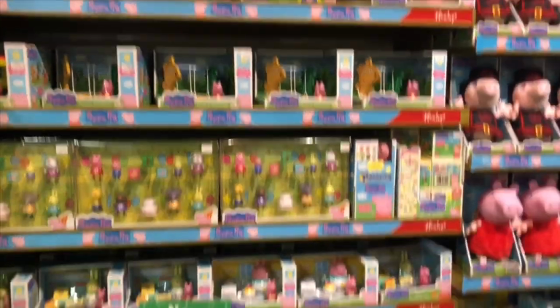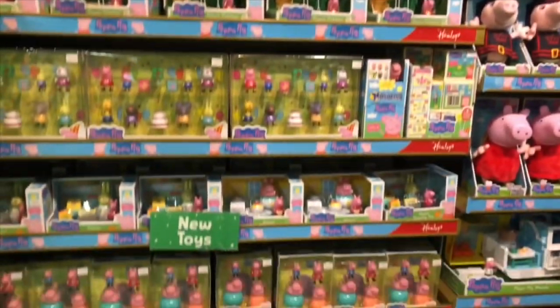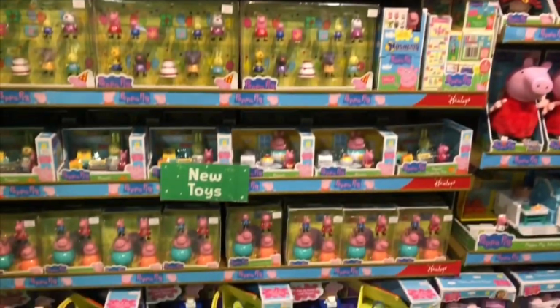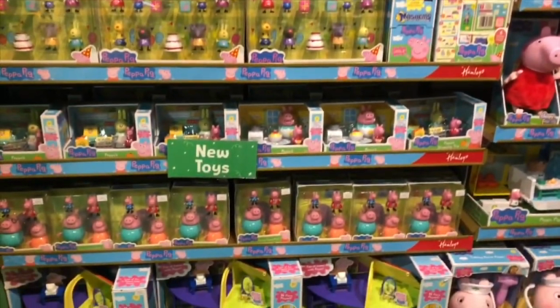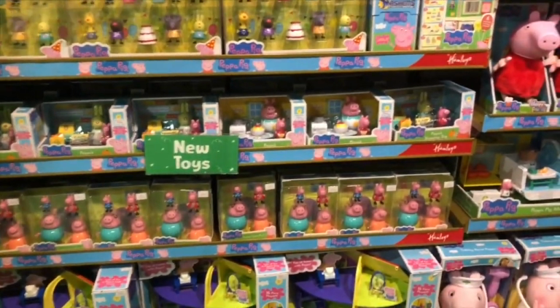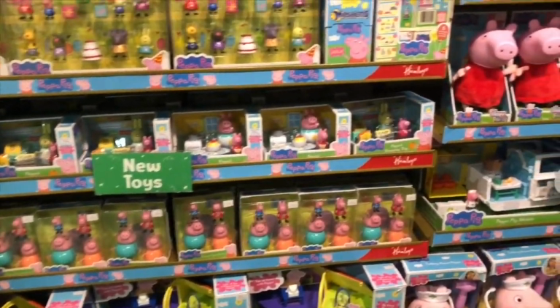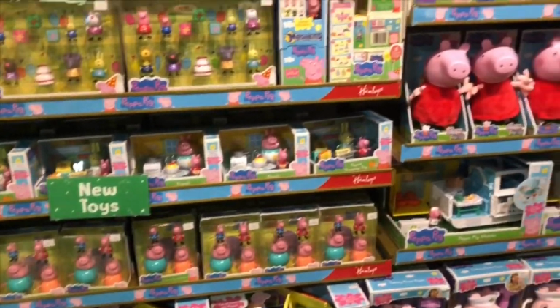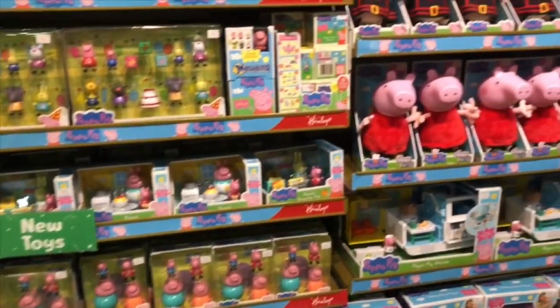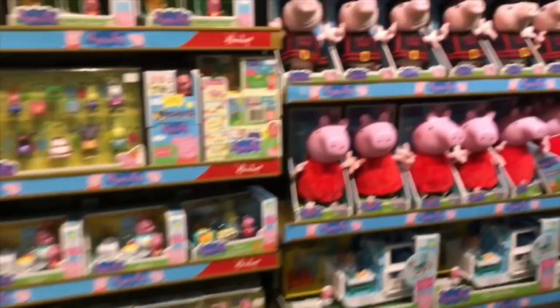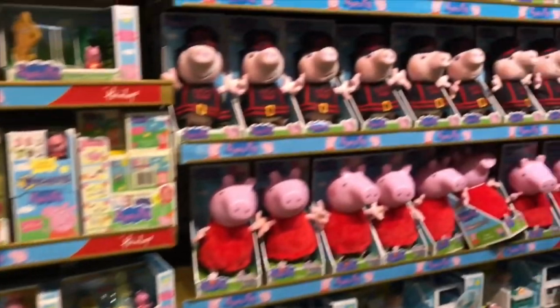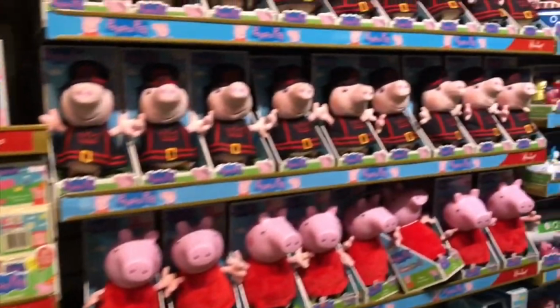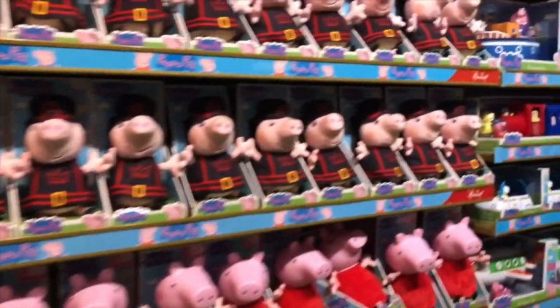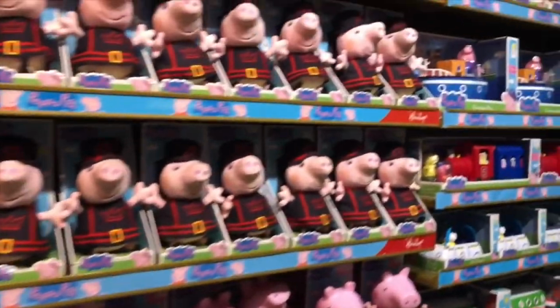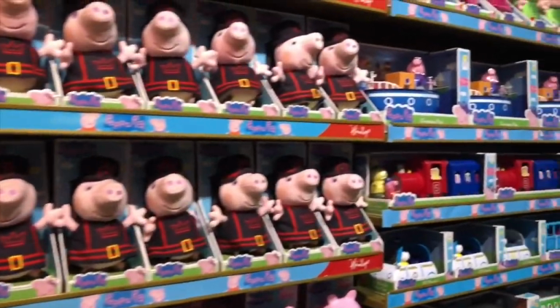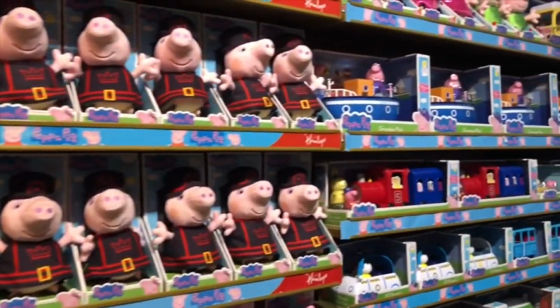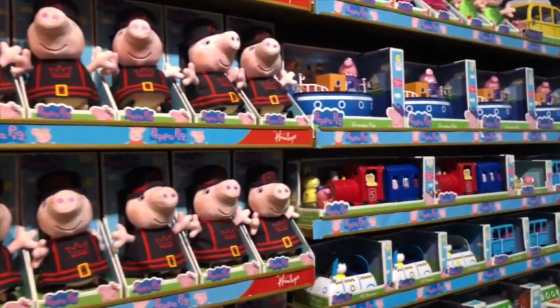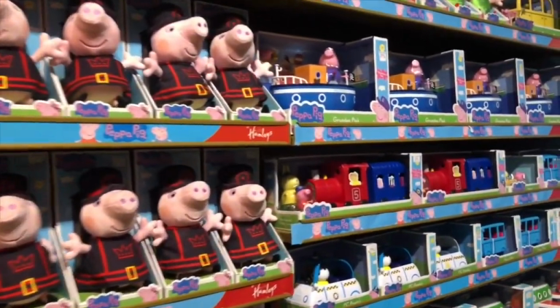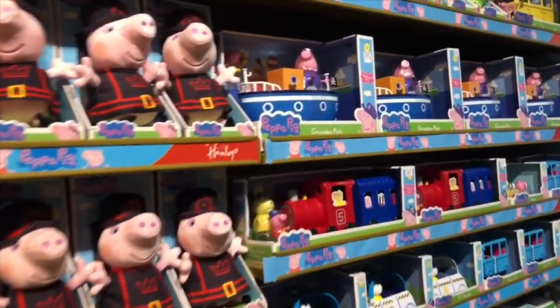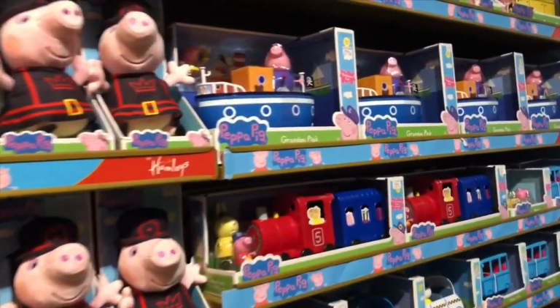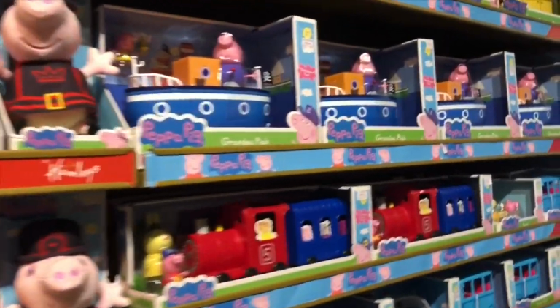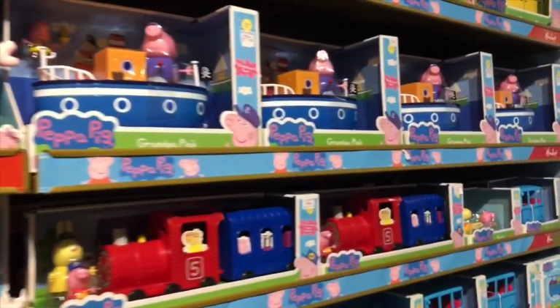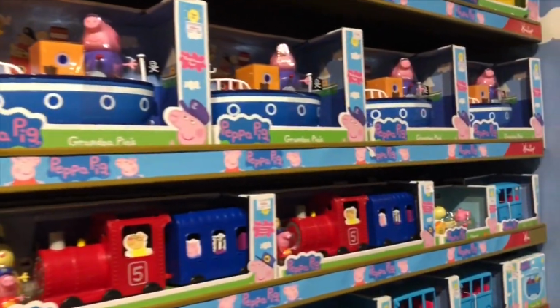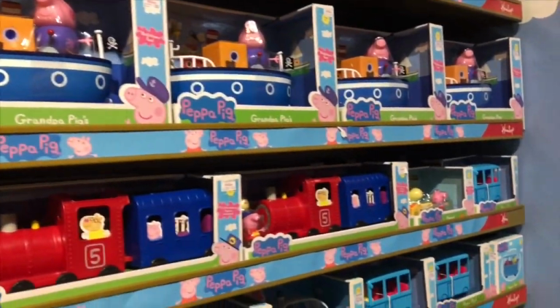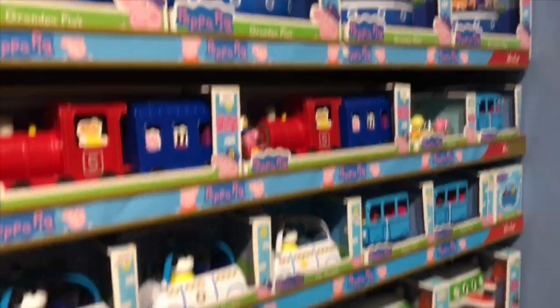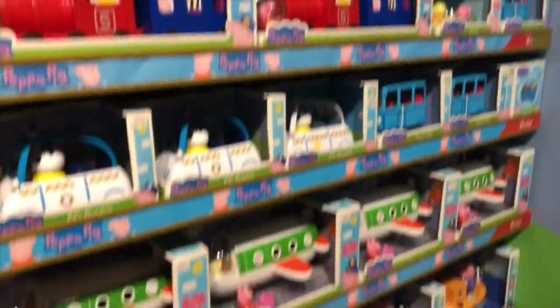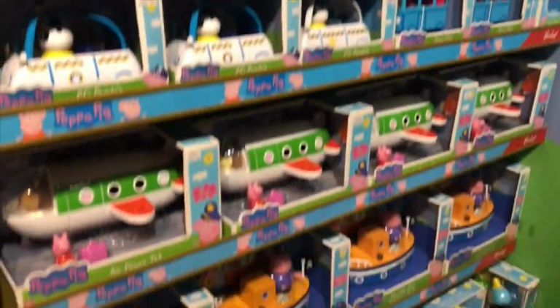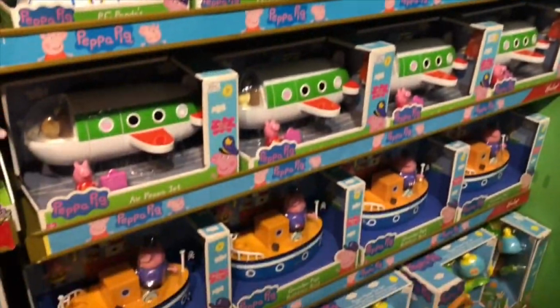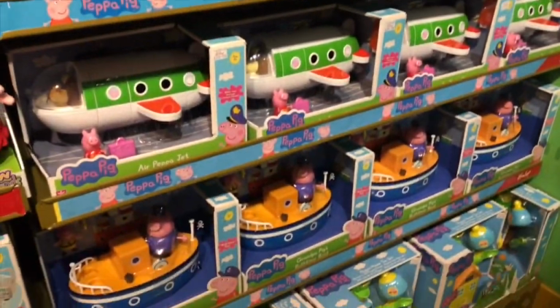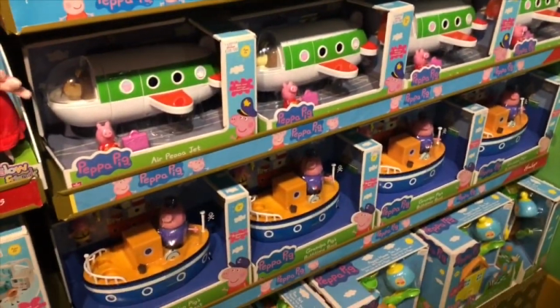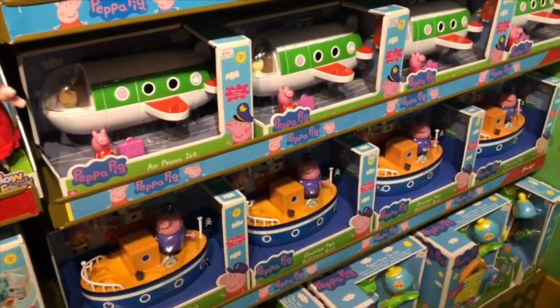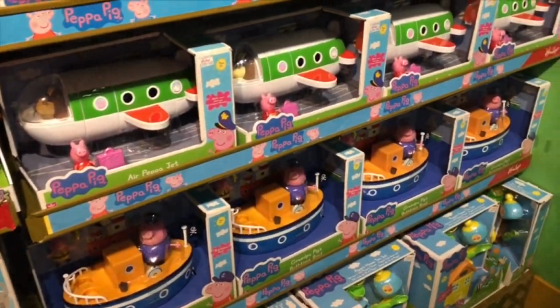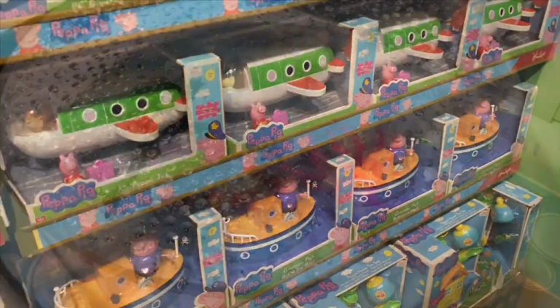I don't have a lot of these toys, Tiny fans. There's soft Peppa toys, a Peppa boat, another Peppa train. I have that airplane.